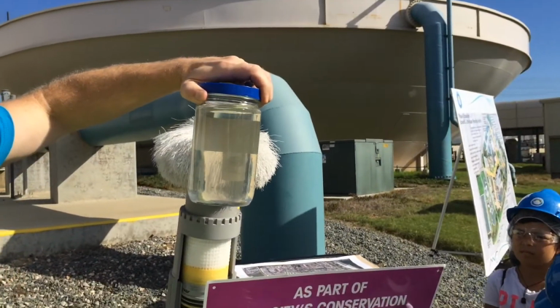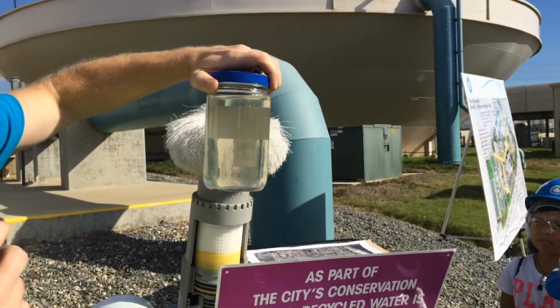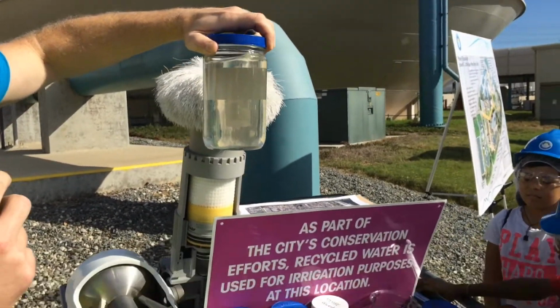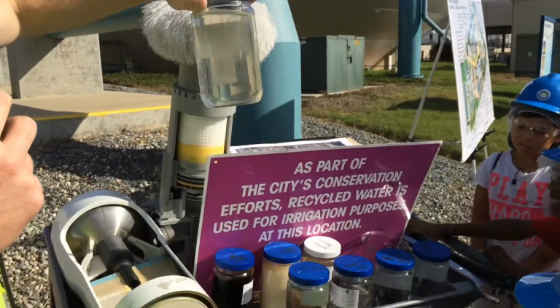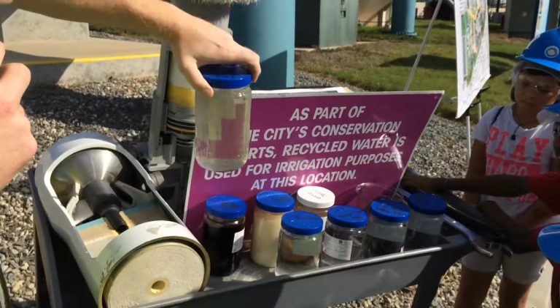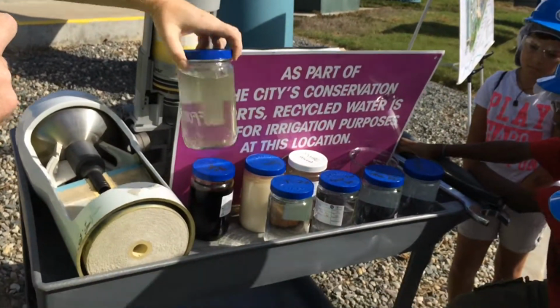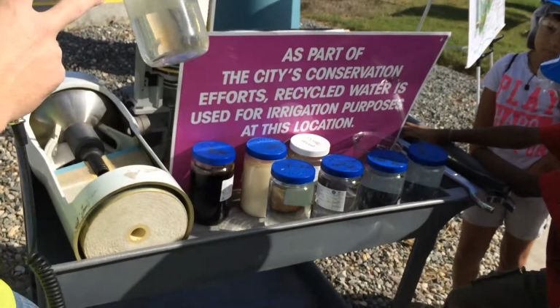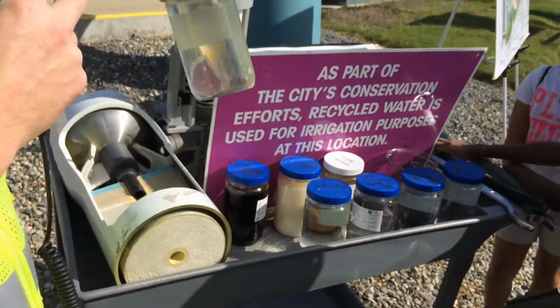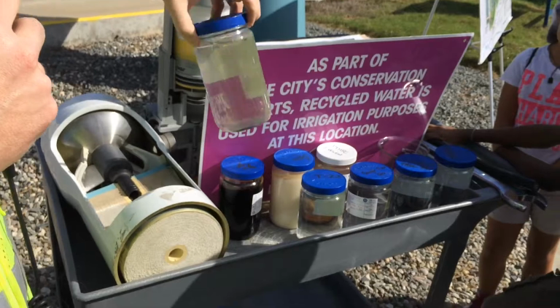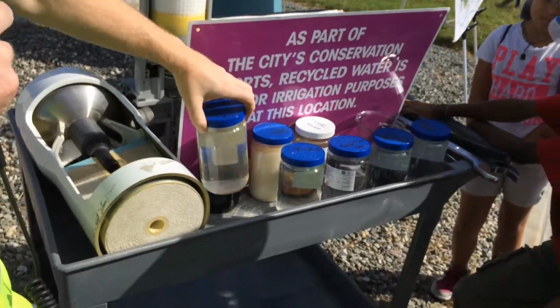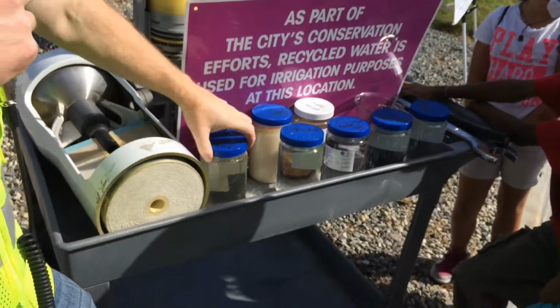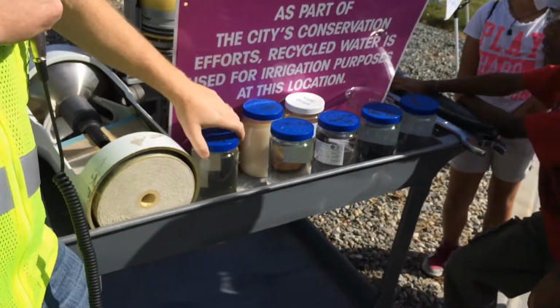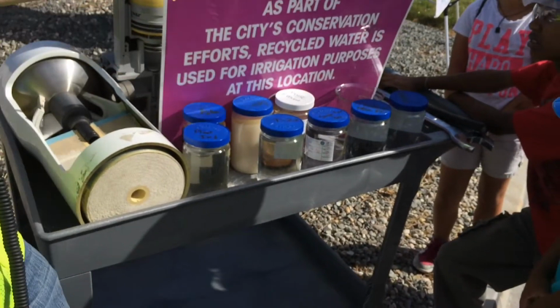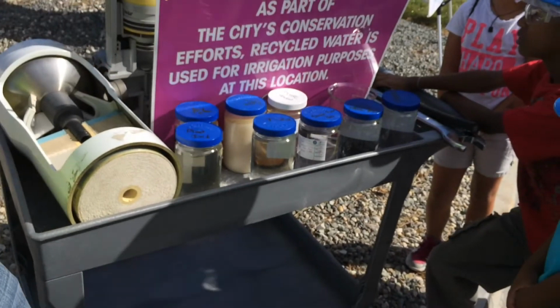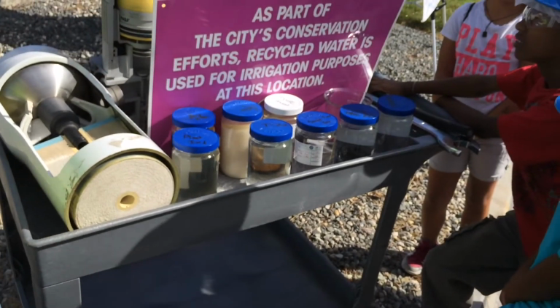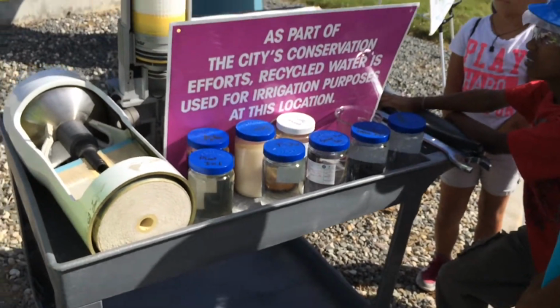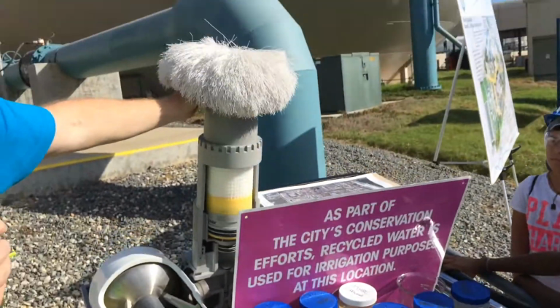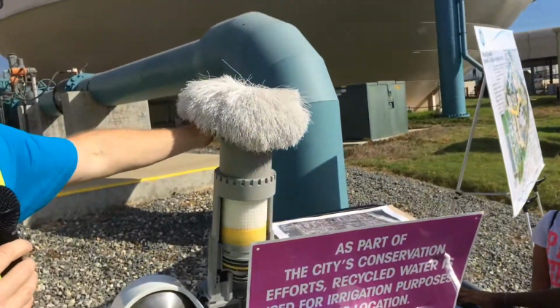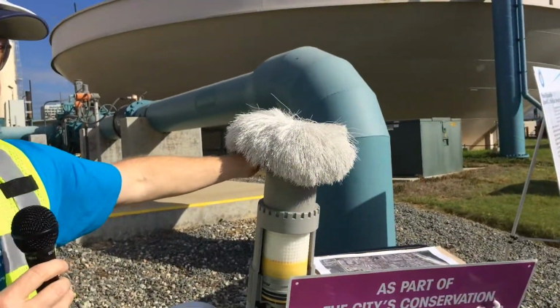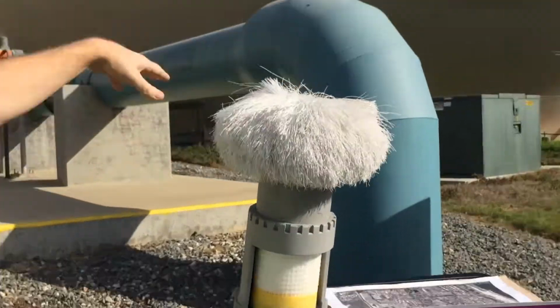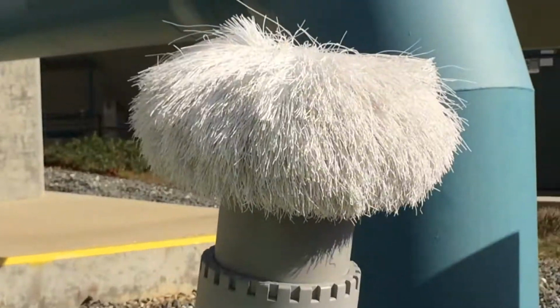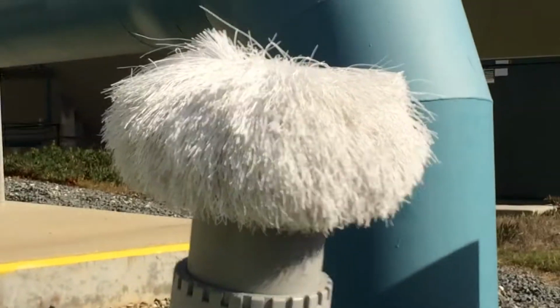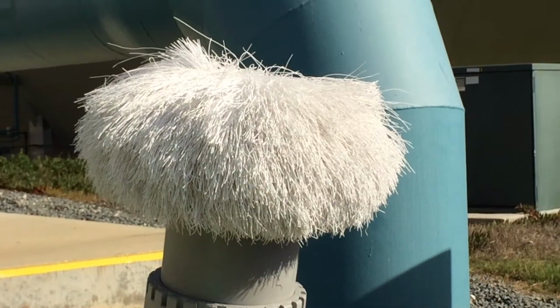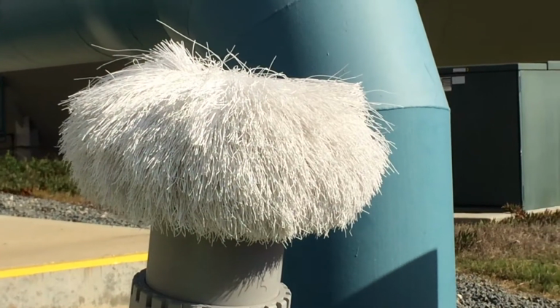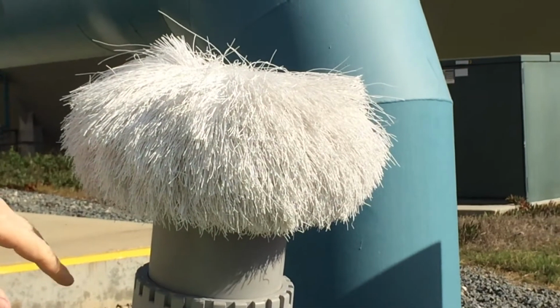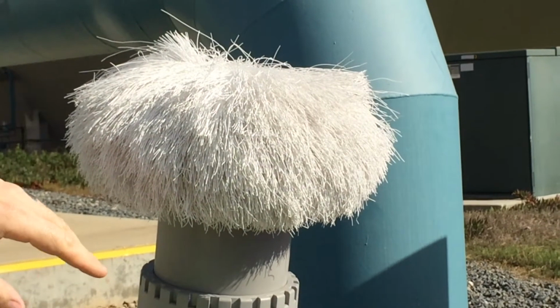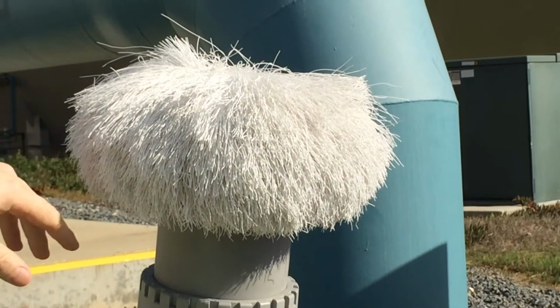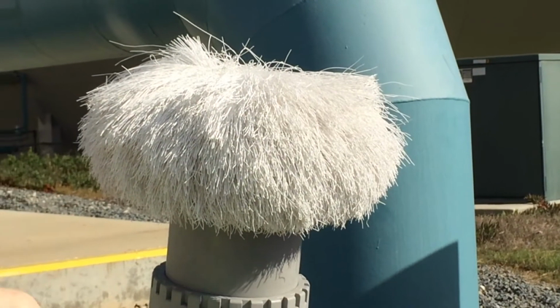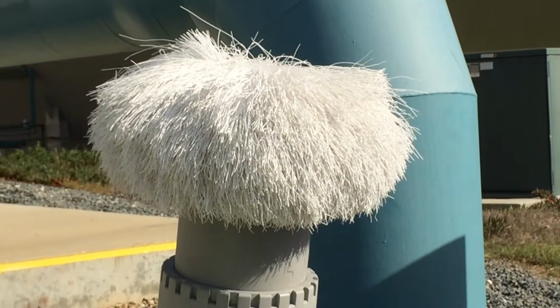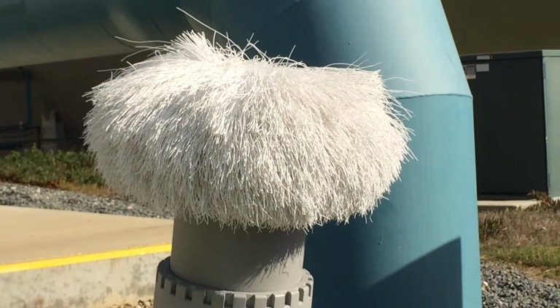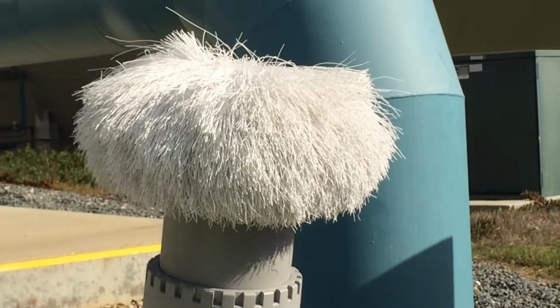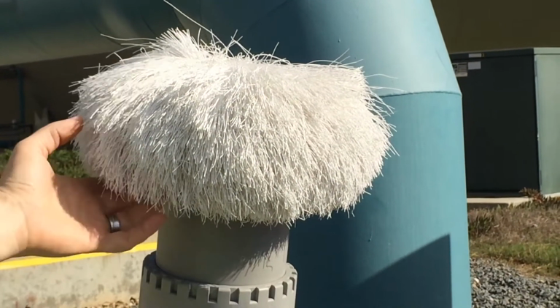They start out with water from the sewage processing plant. They filter out all the large solids and send it here as murky water with some particulates in it.